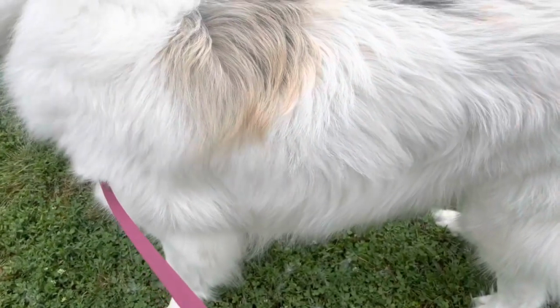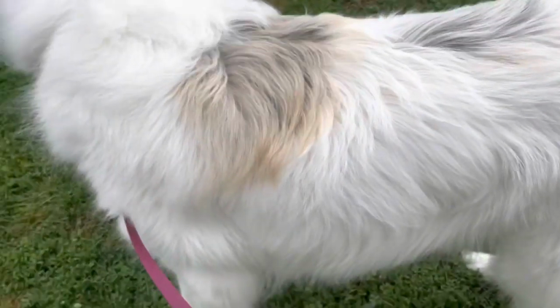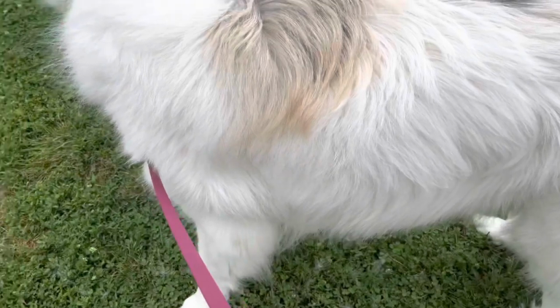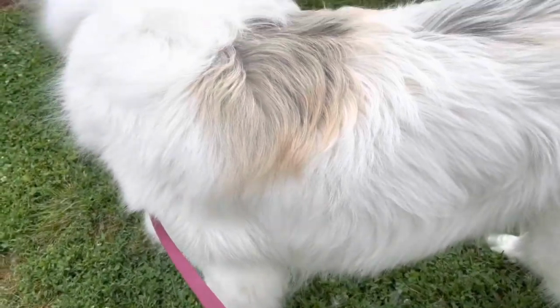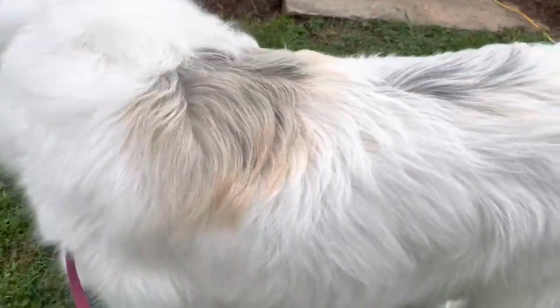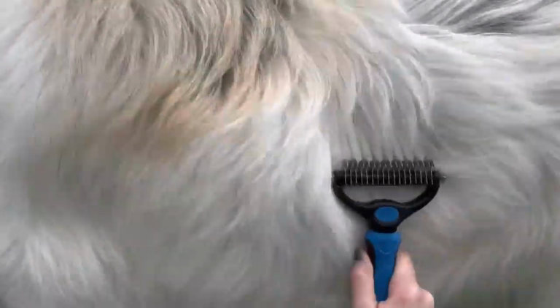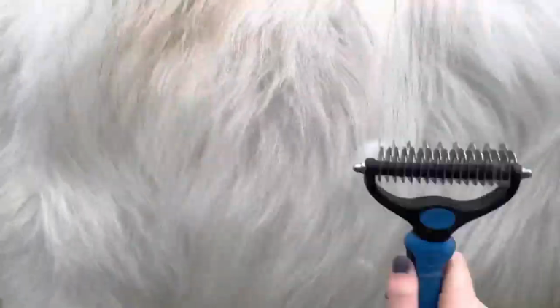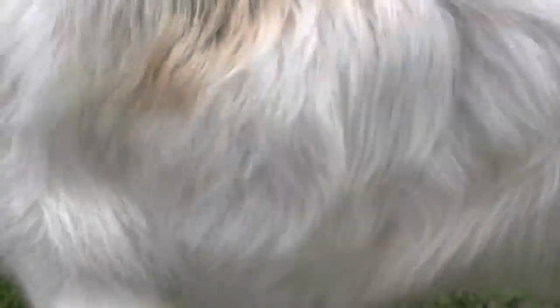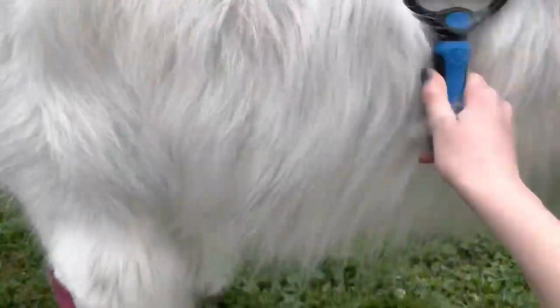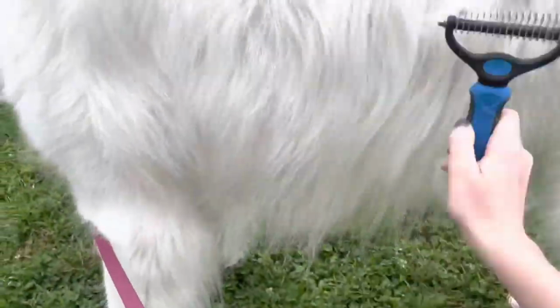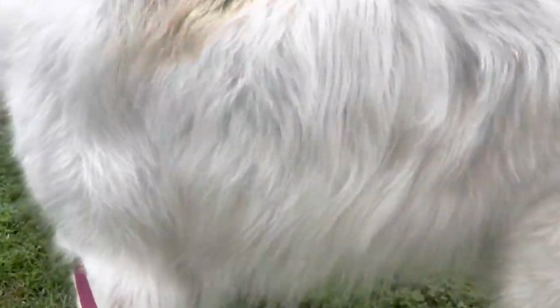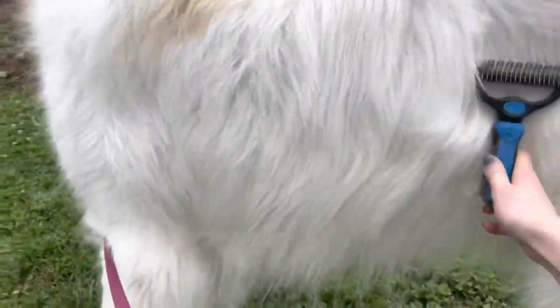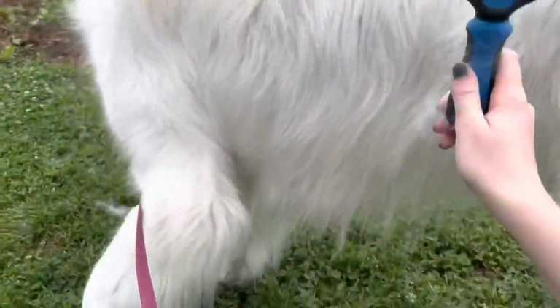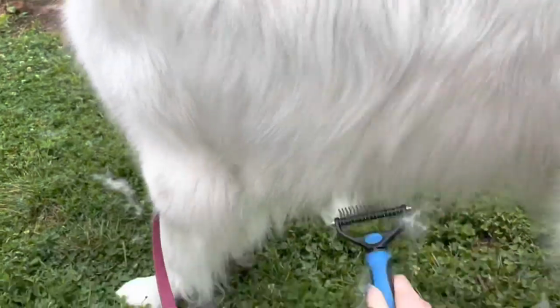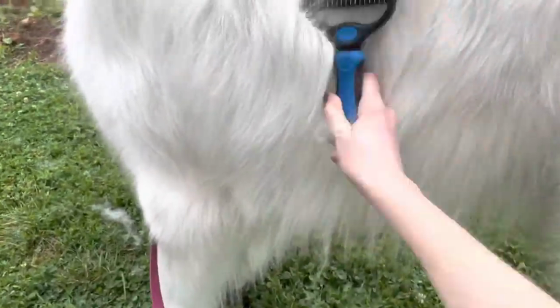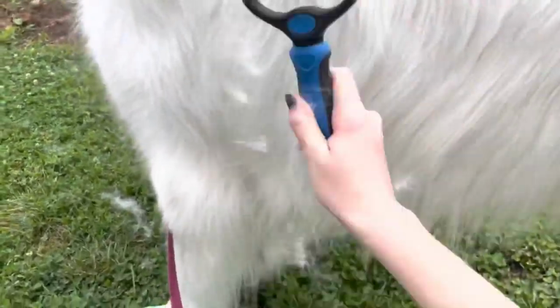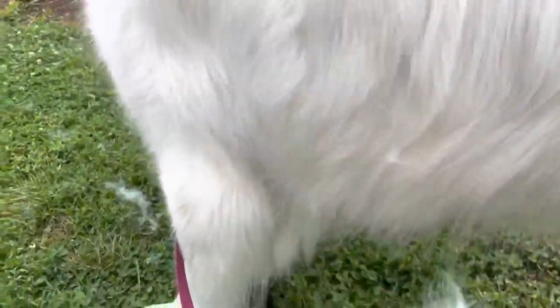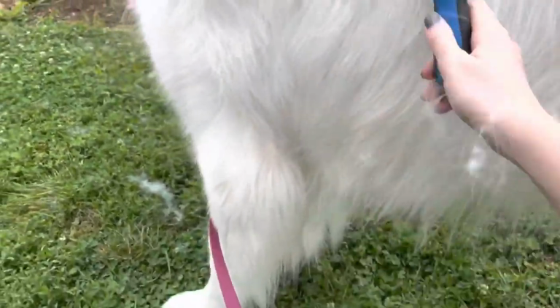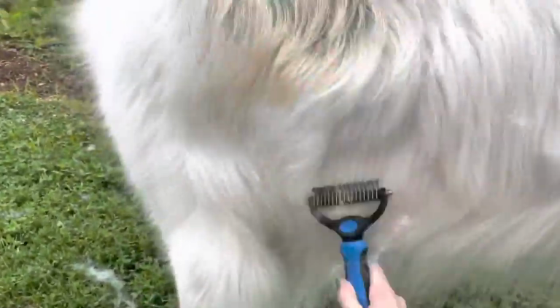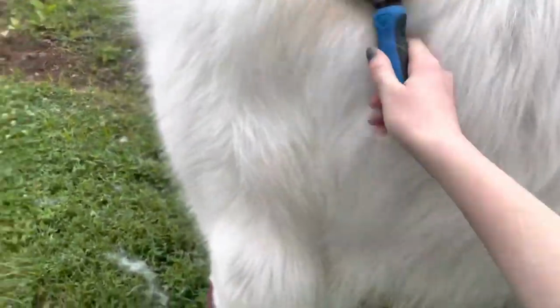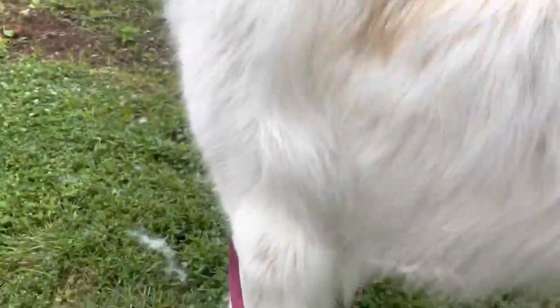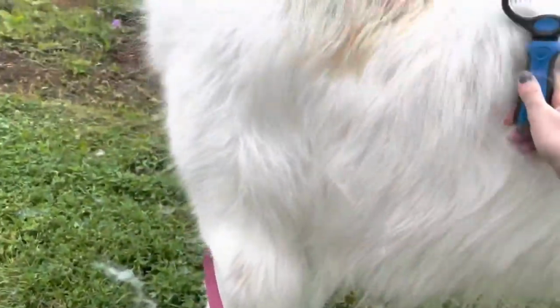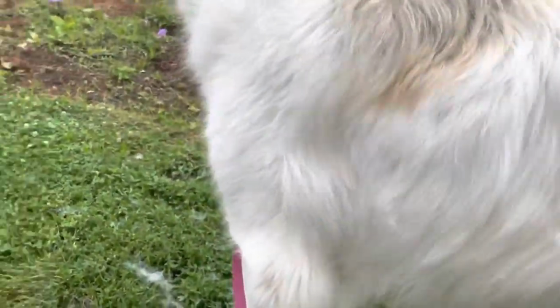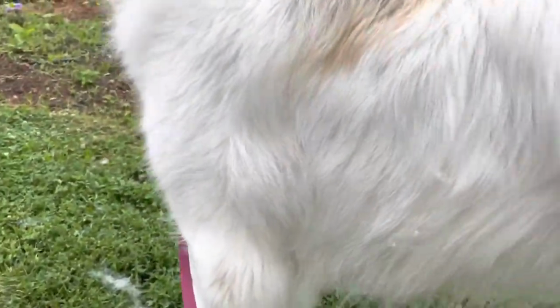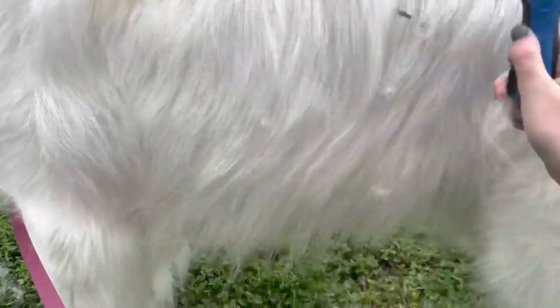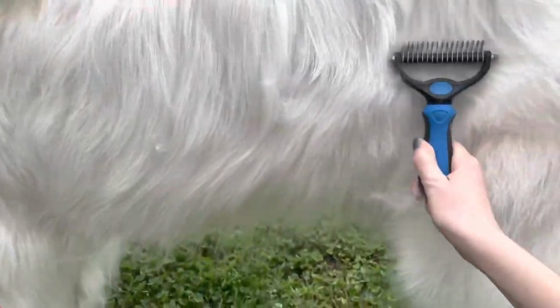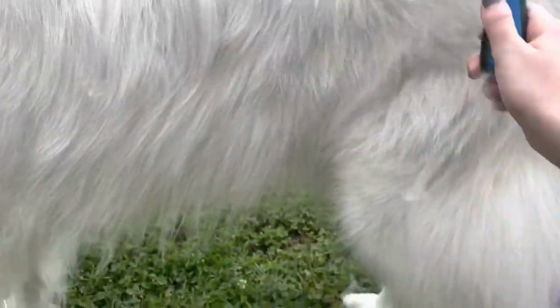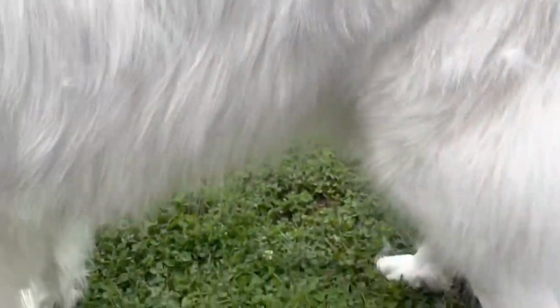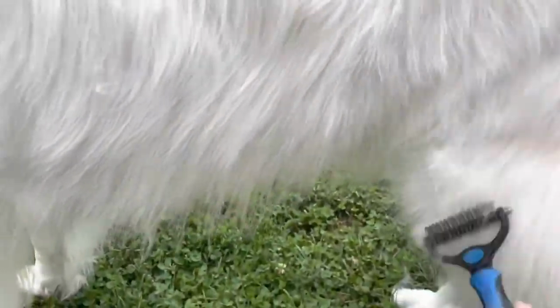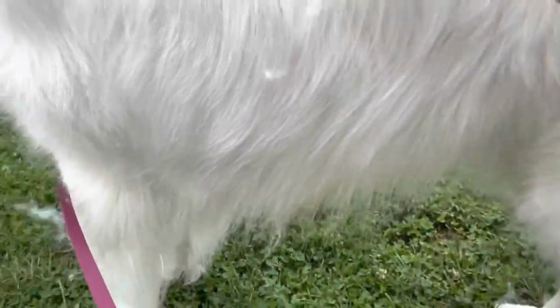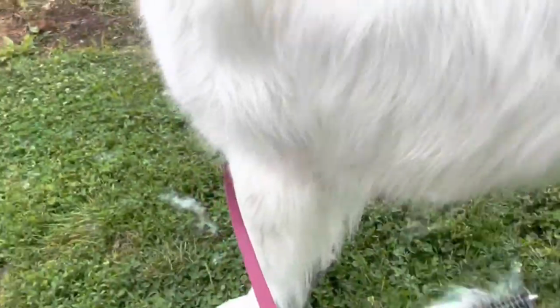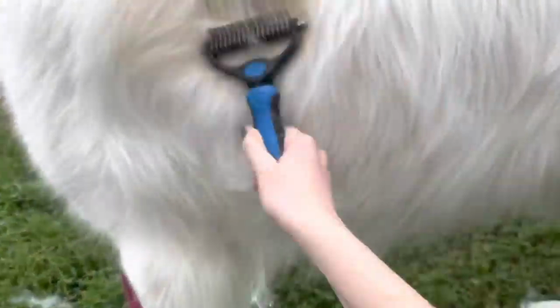The first thing I always do before bathing Mellow is use my undercoated rake. I use this just to help break up any fur and any mats that he might have, and I do this before bathing him just so I can get any extra hair off before I put water on him.